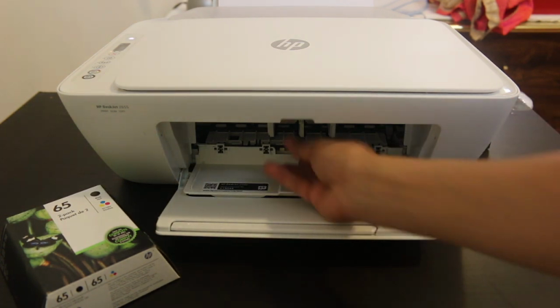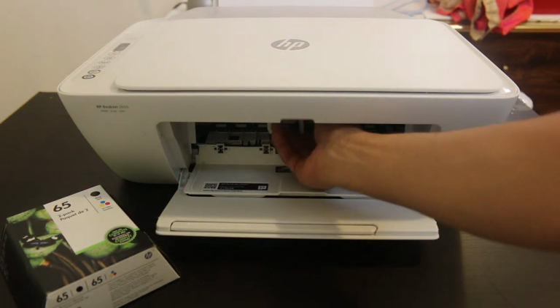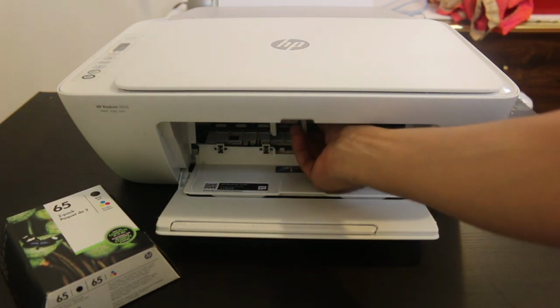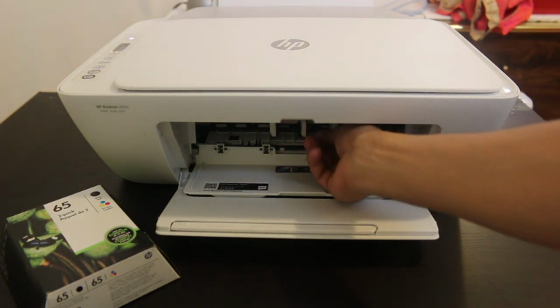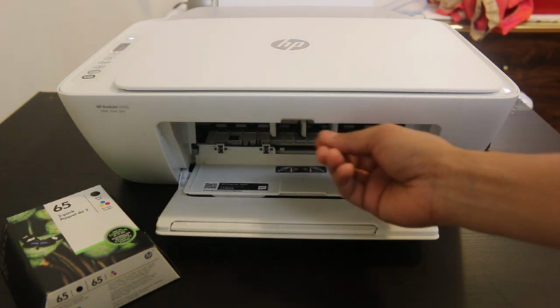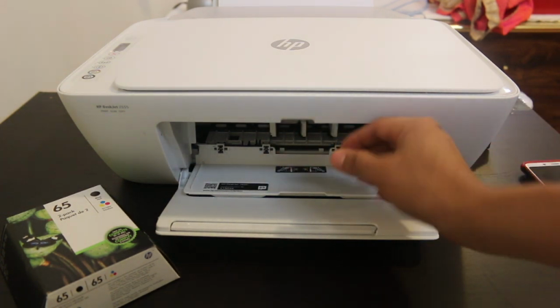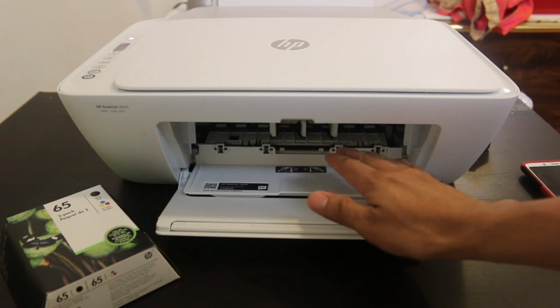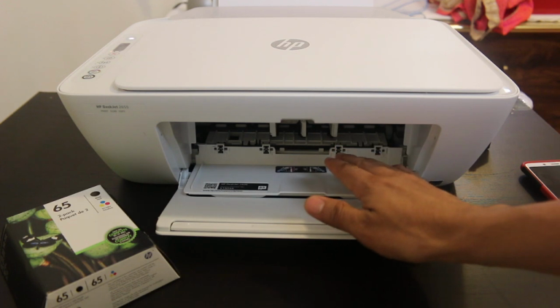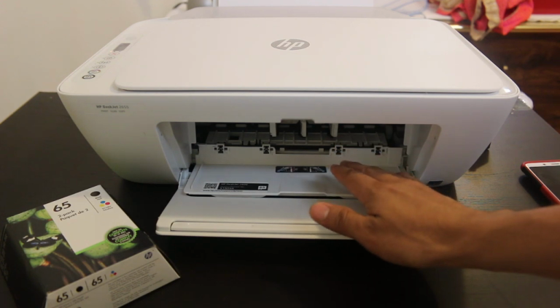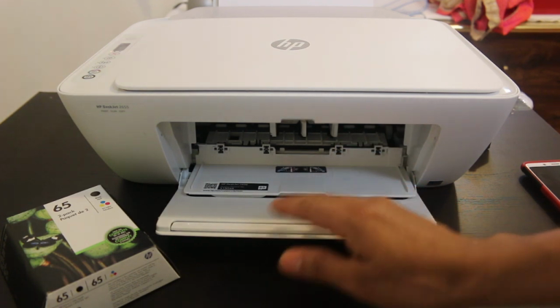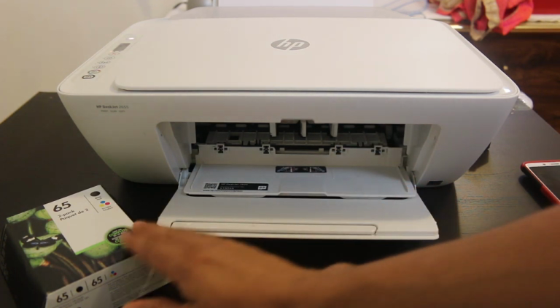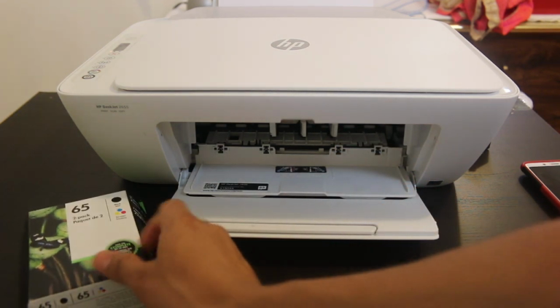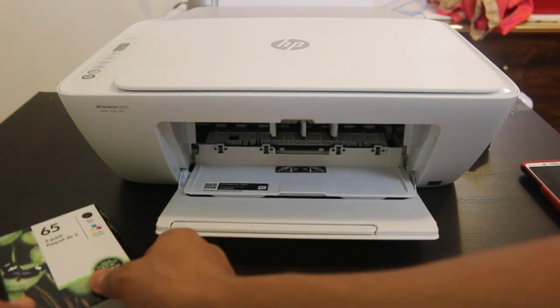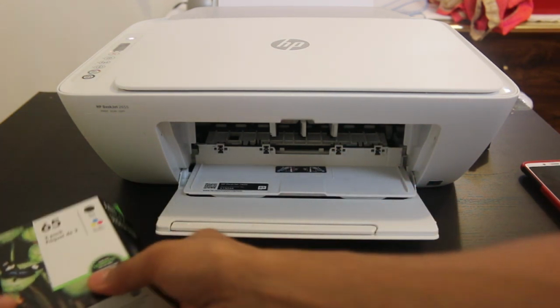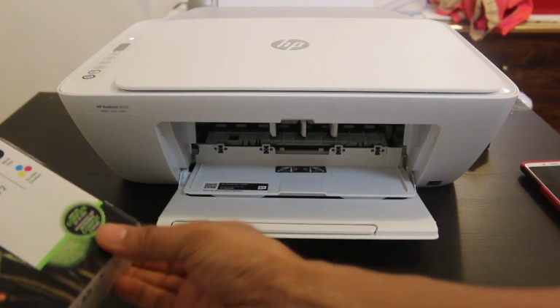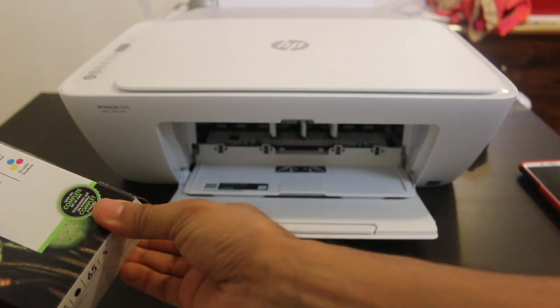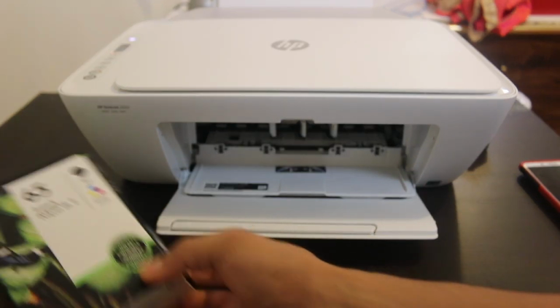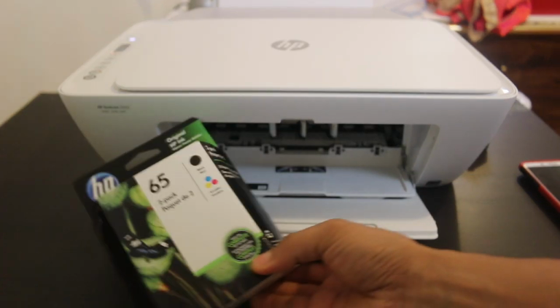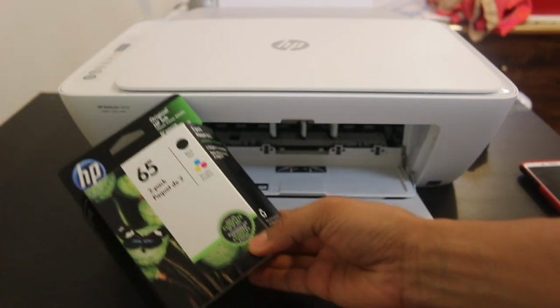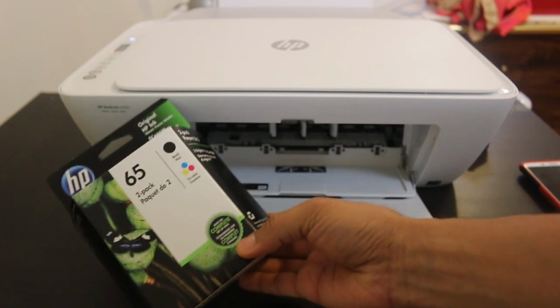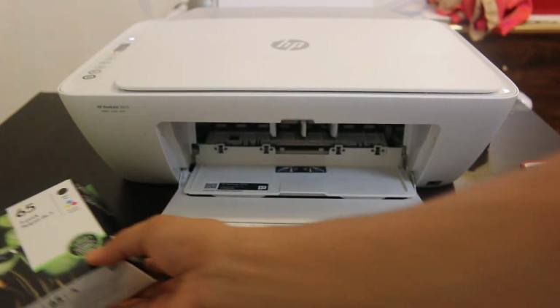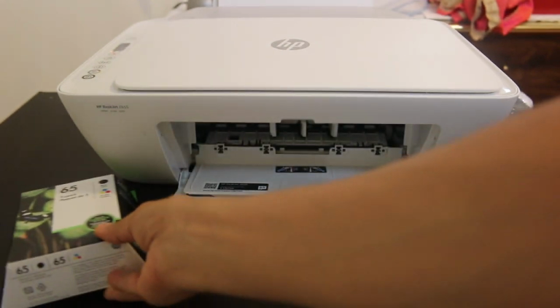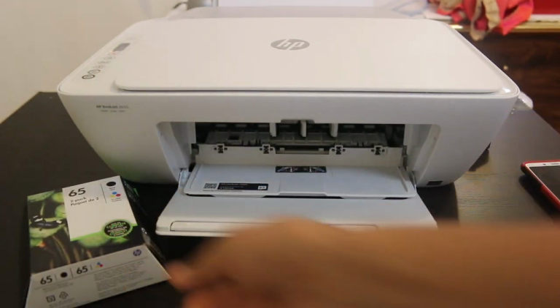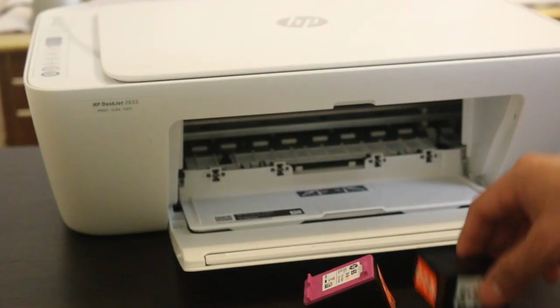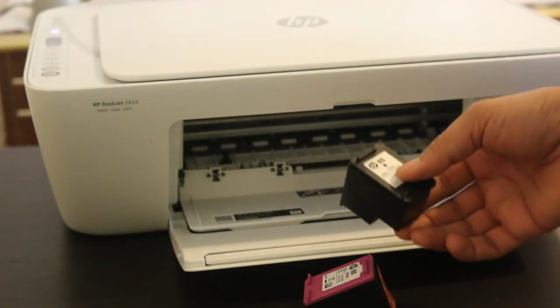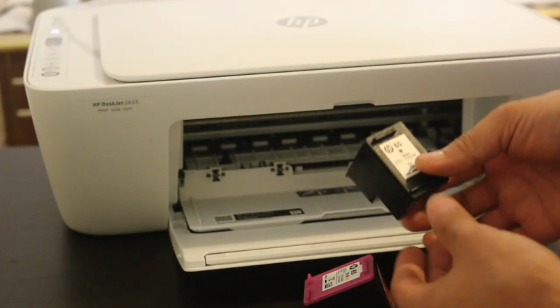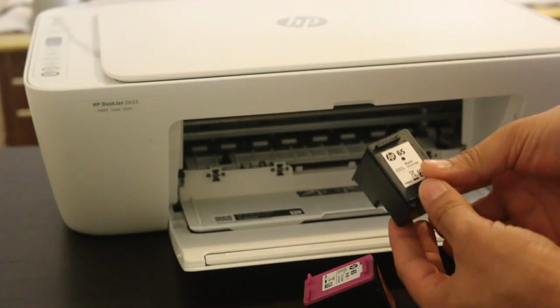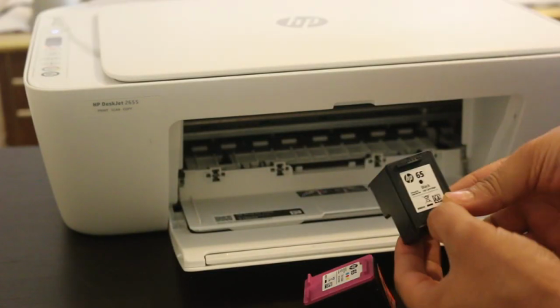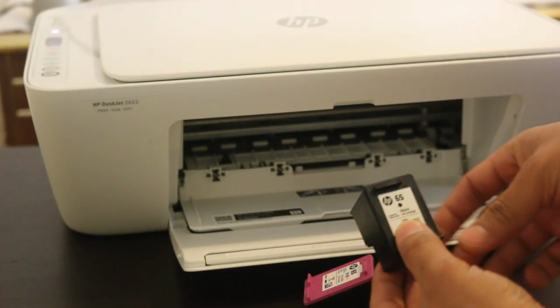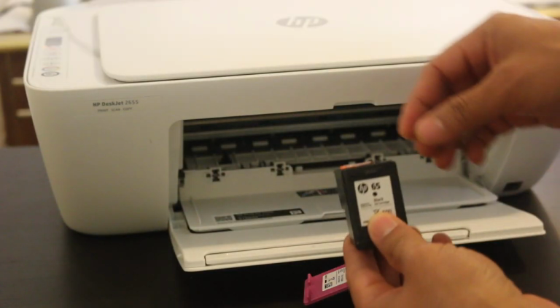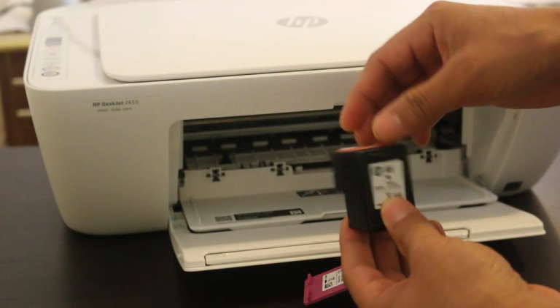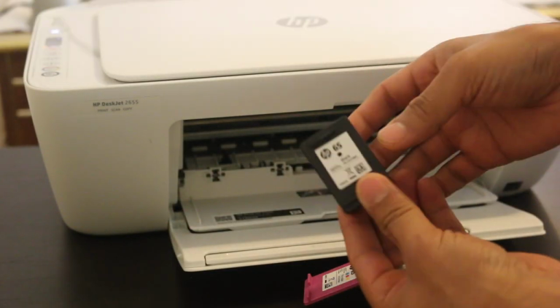I've already removed the black one. Now I'm going to unpack the new cartridges and install them inside. I'm going to install the black one first.